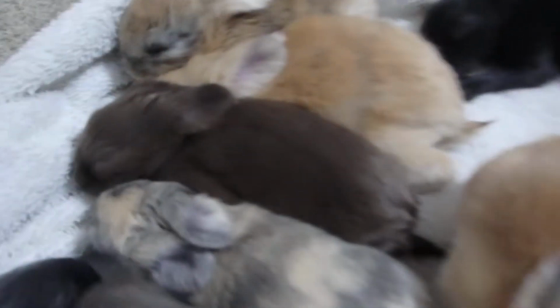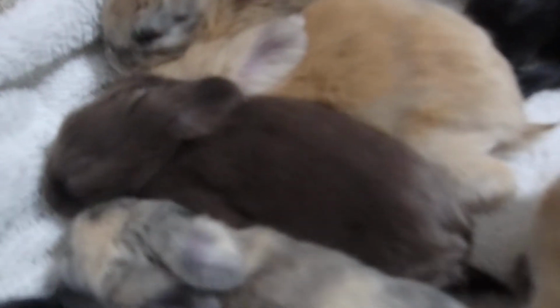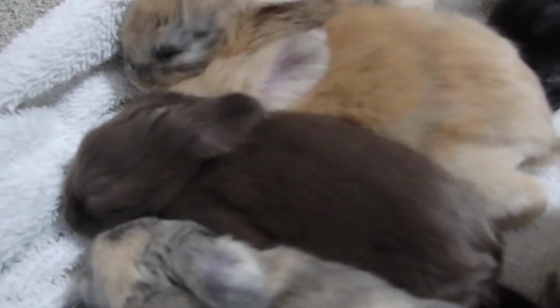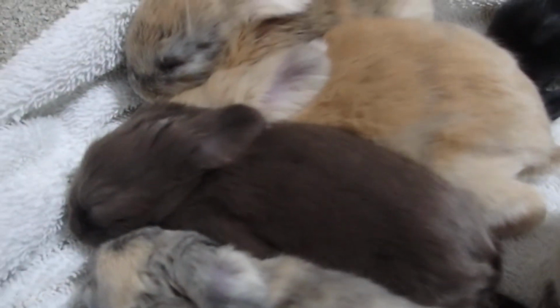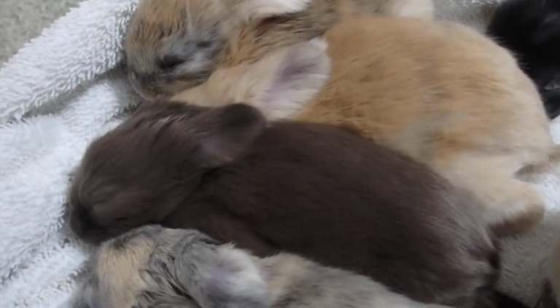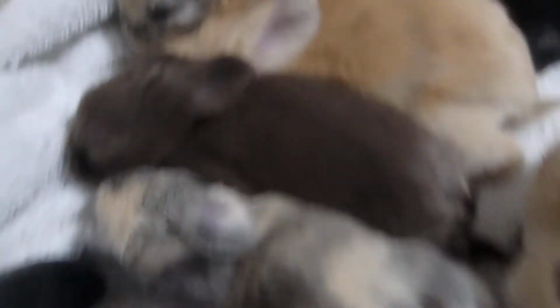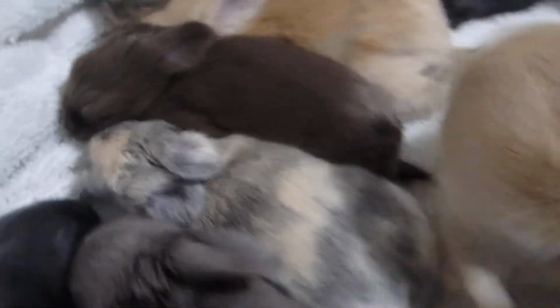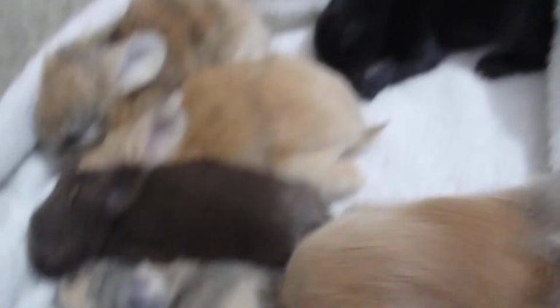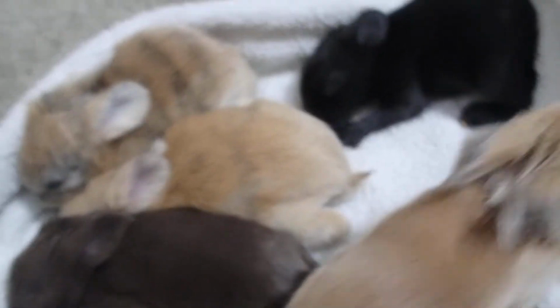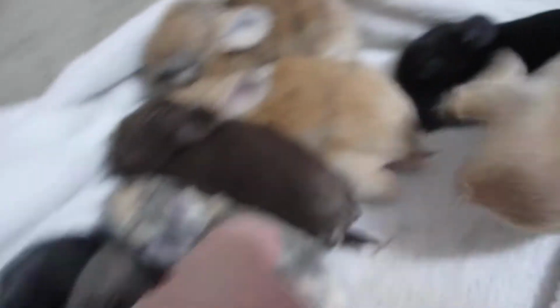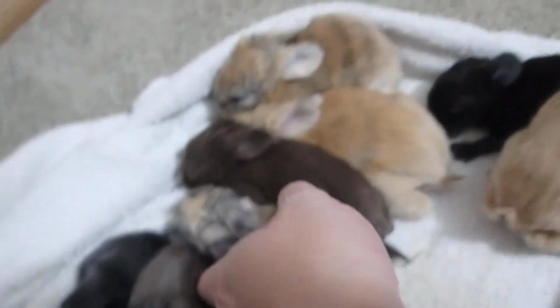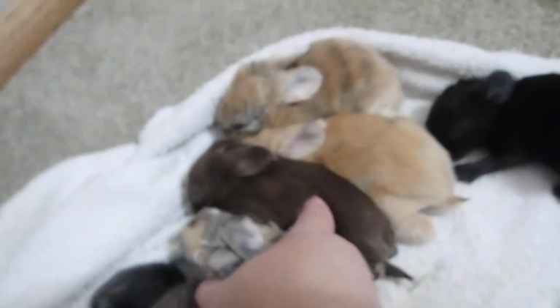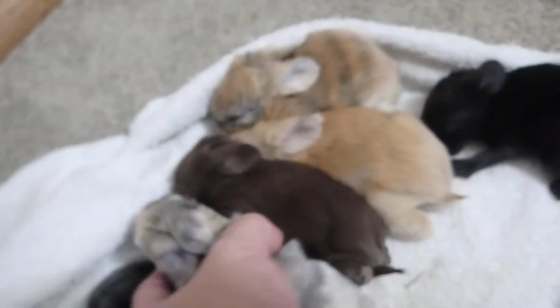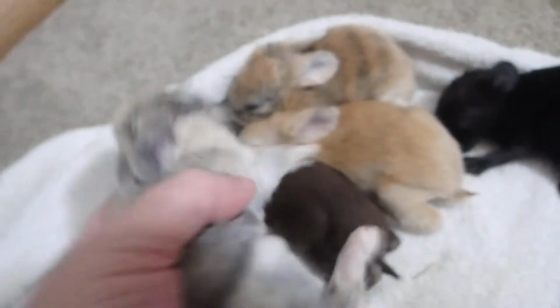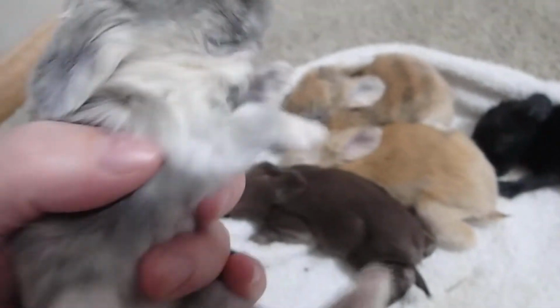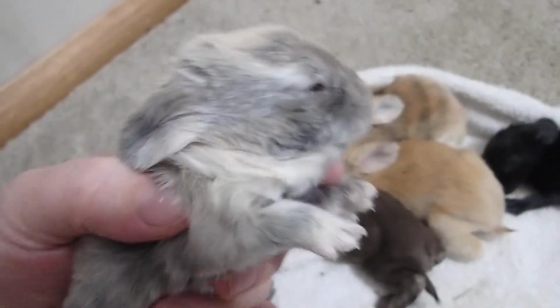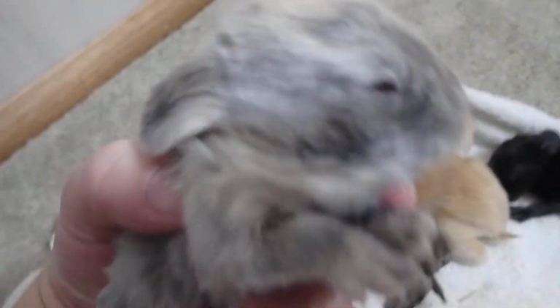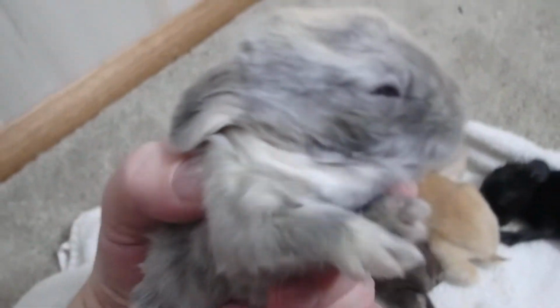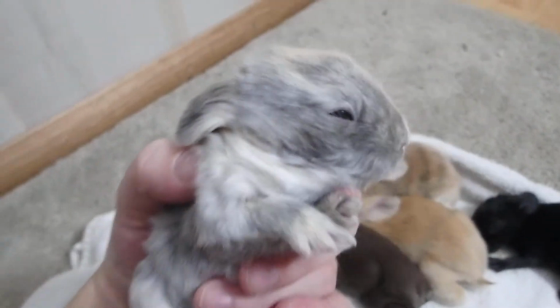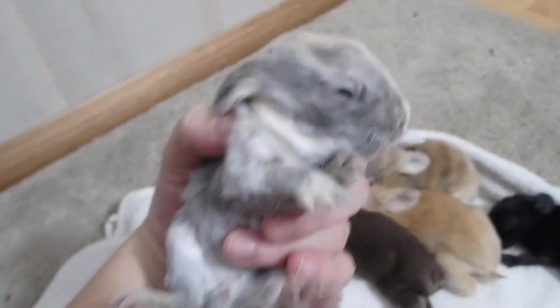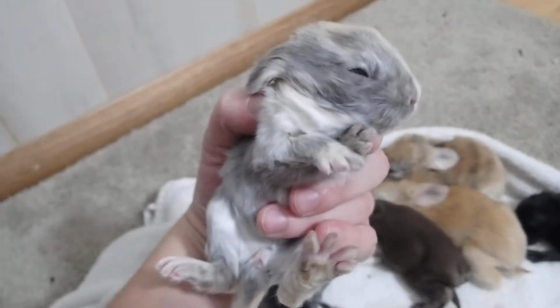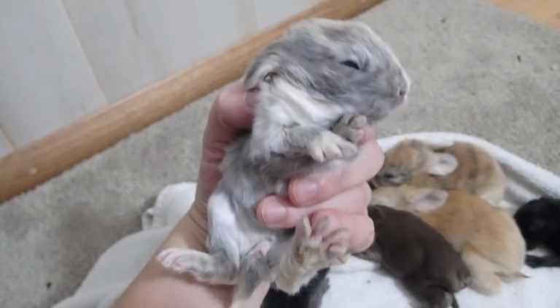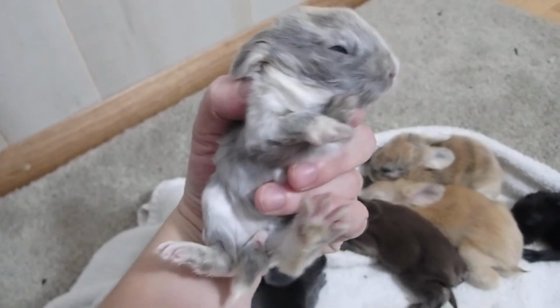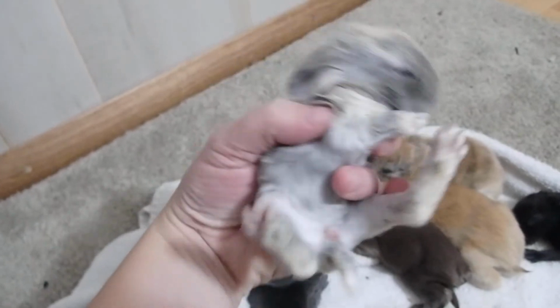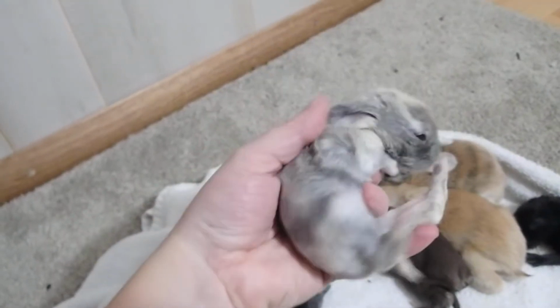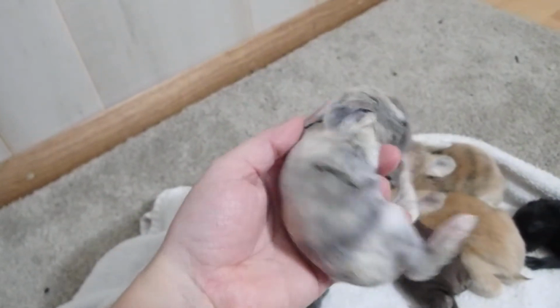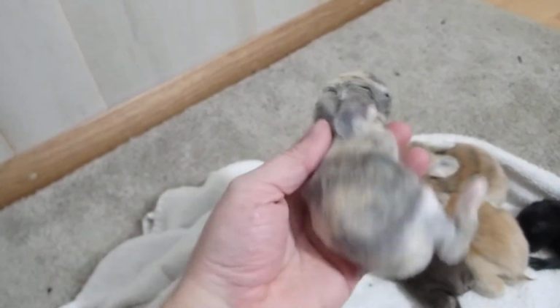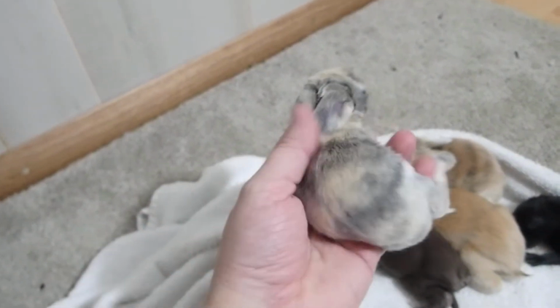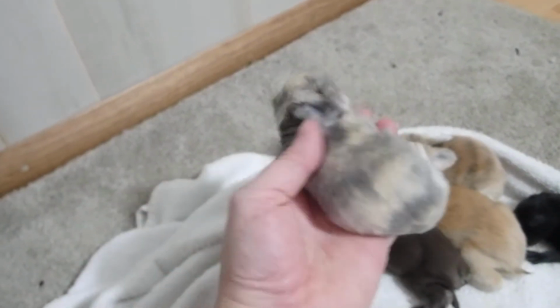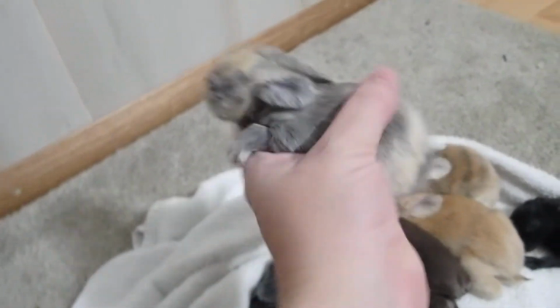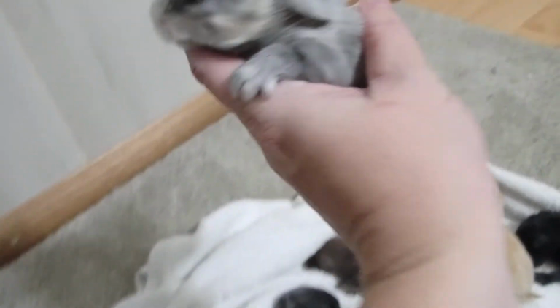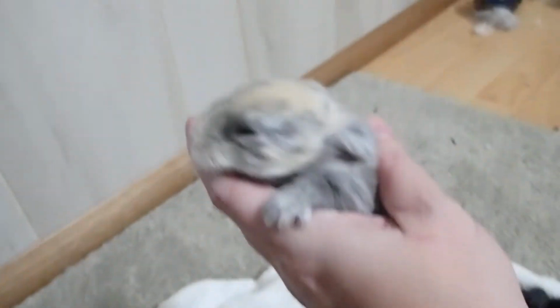There's the little chocolate one. This one is the neatest as far as color goes. I don't know if you guys can see the coloring on this one, but...